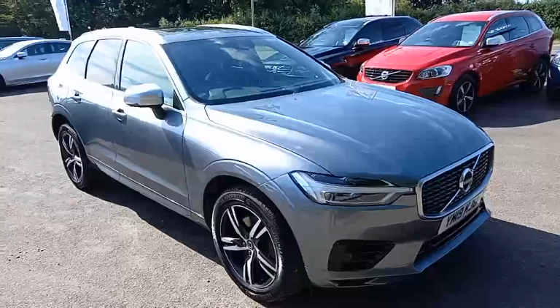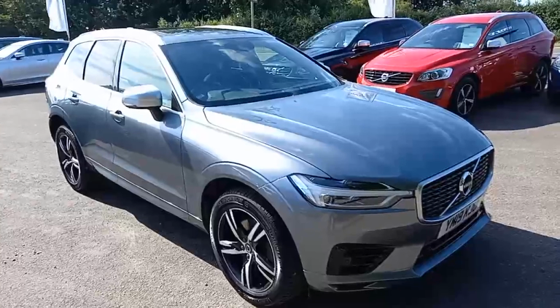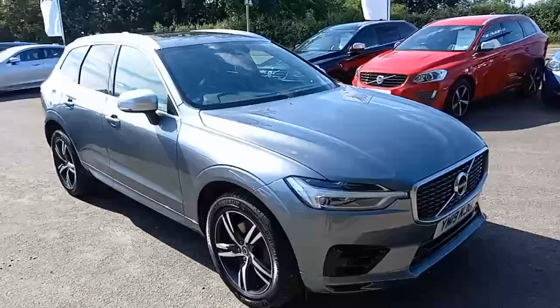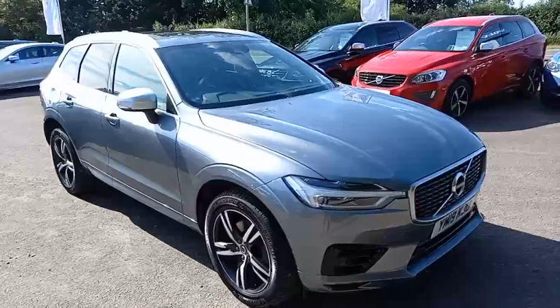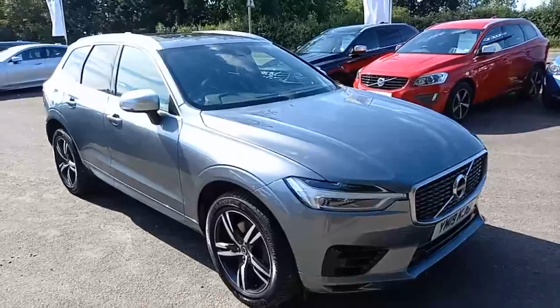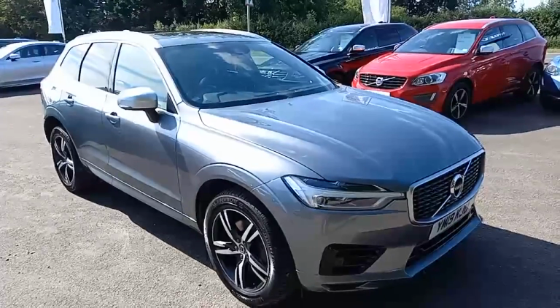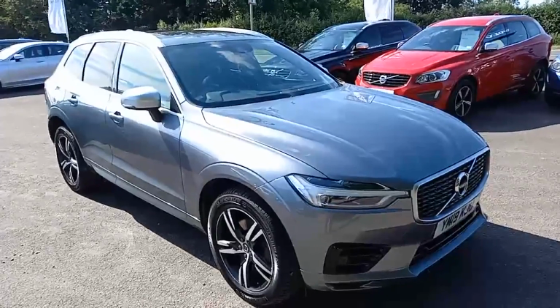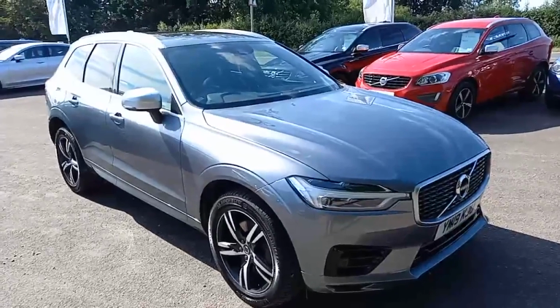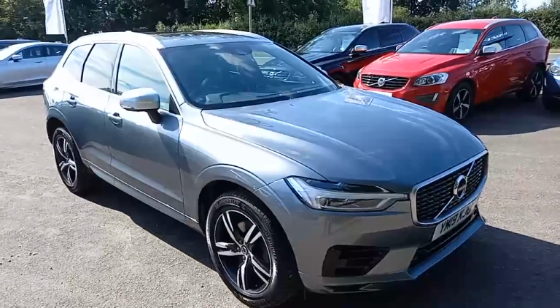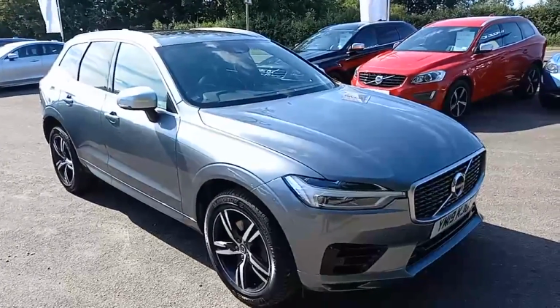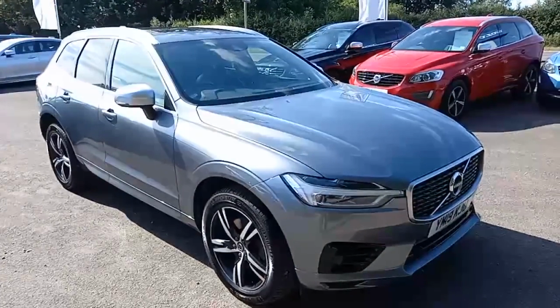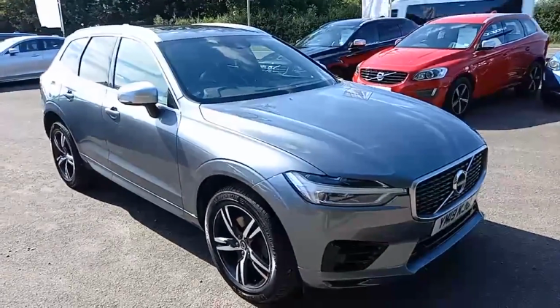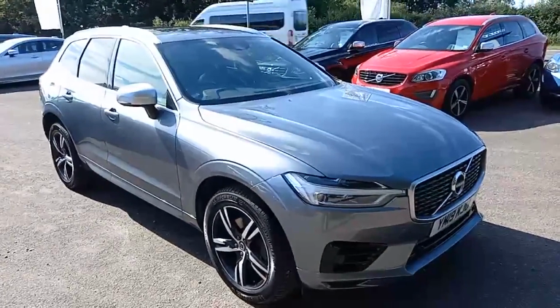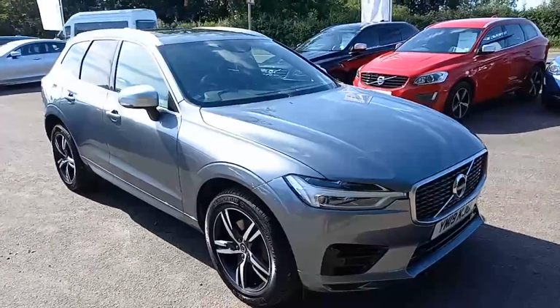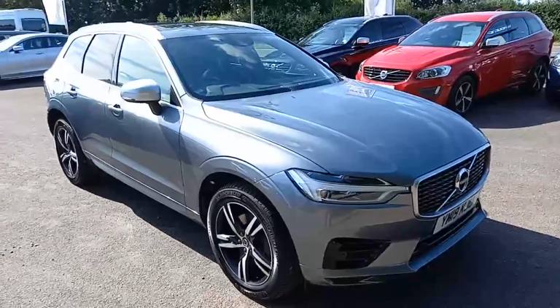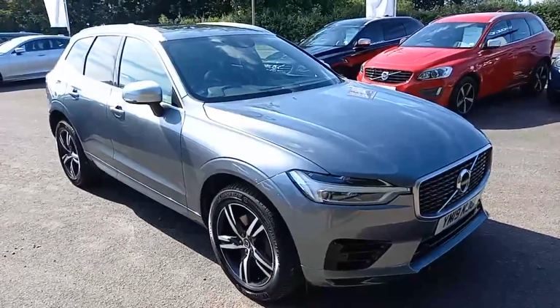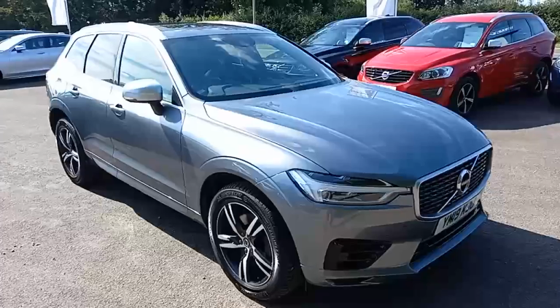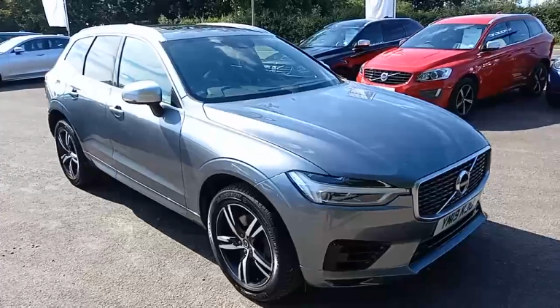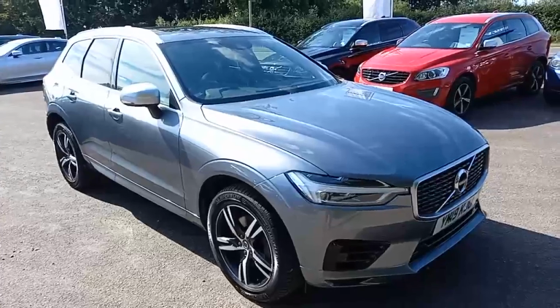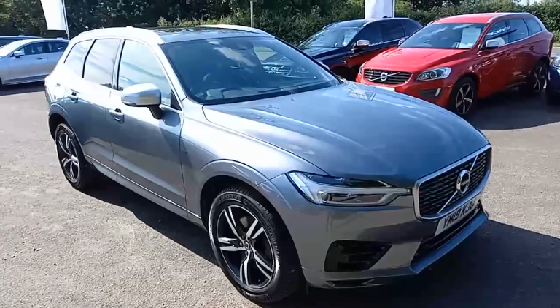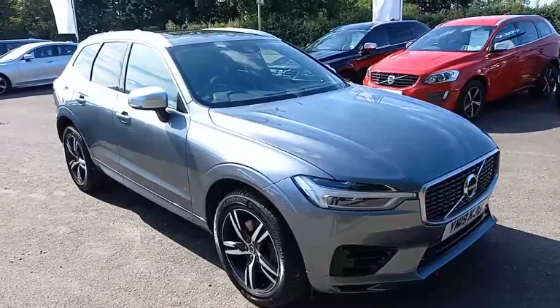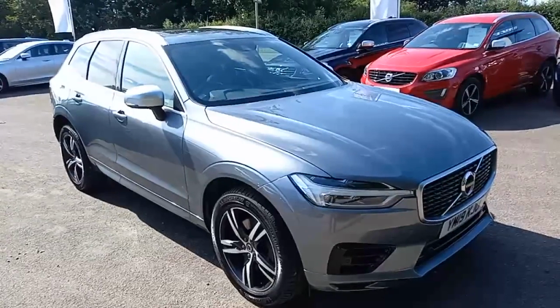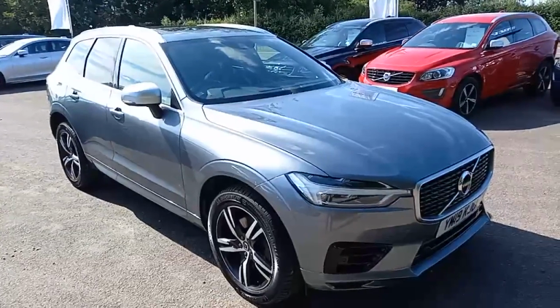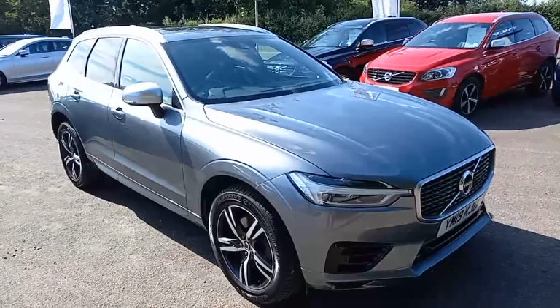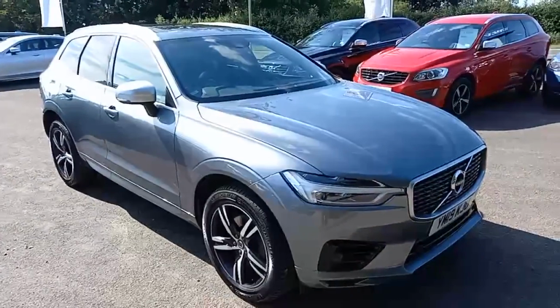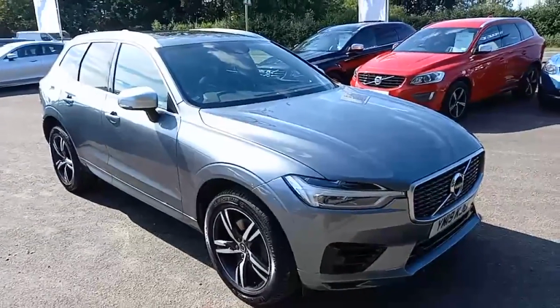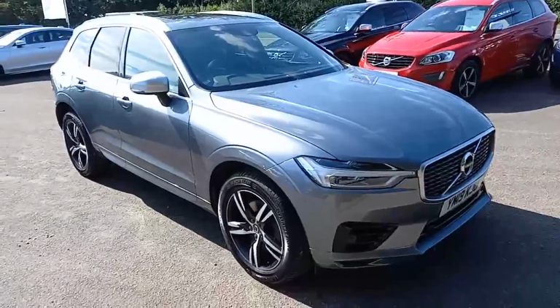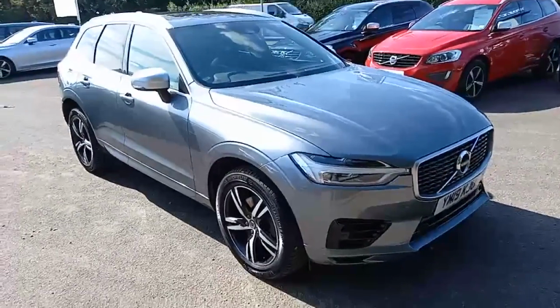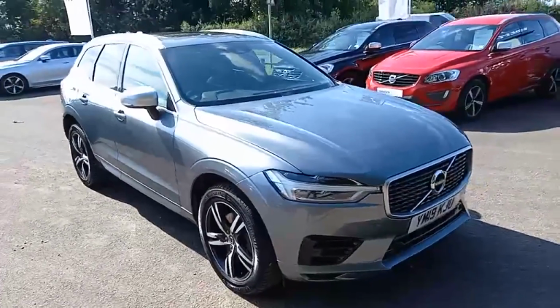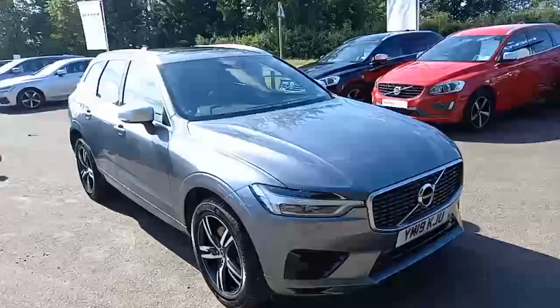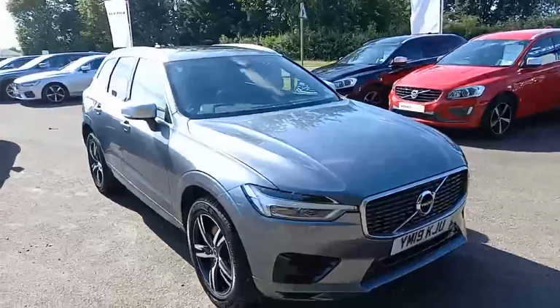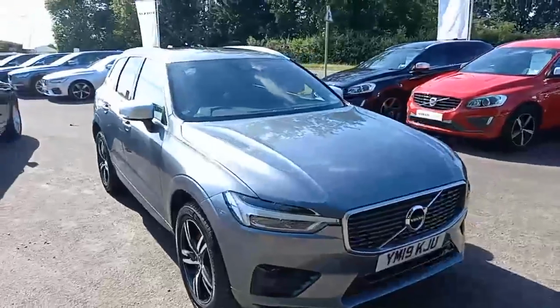Hello everyone, thank you for taking the time to have a look at this Volvo XC60 that I've got here for sale at Hilton Got Volvo in Downham Market. As I say, it's a Volvo XC60.